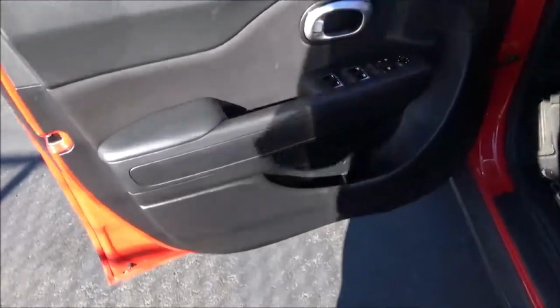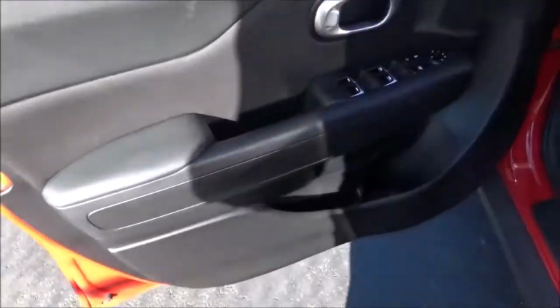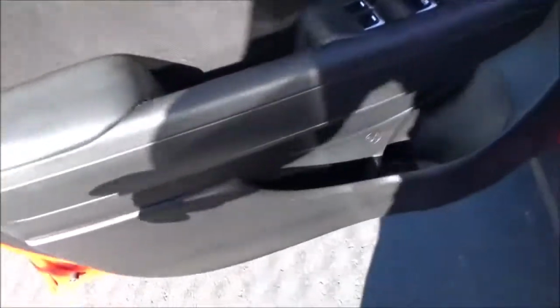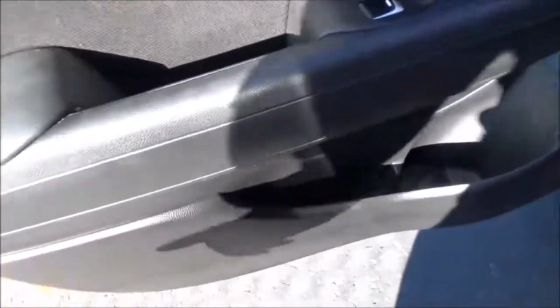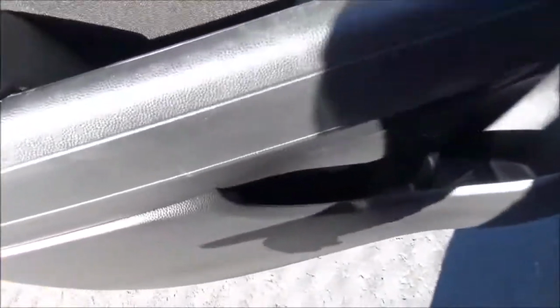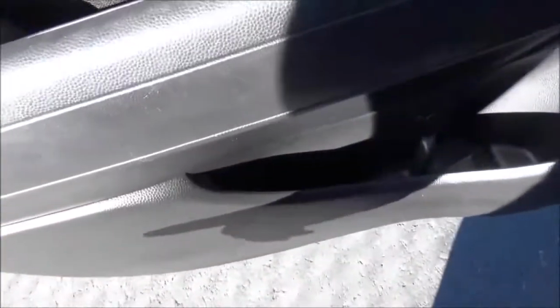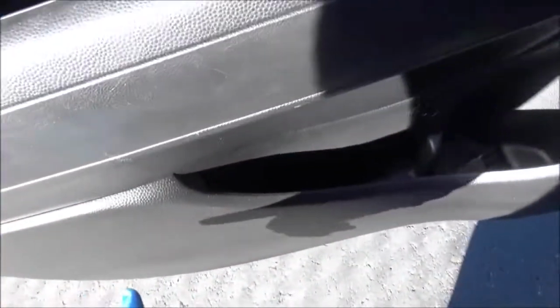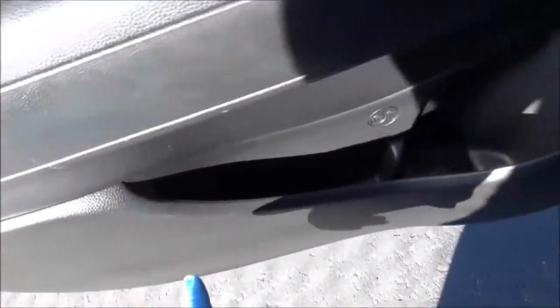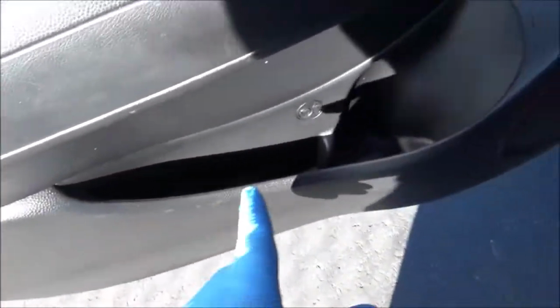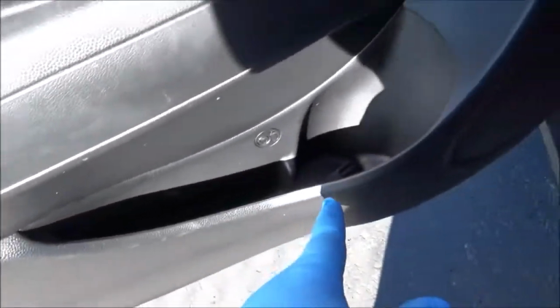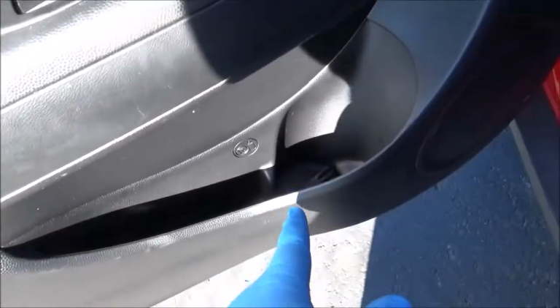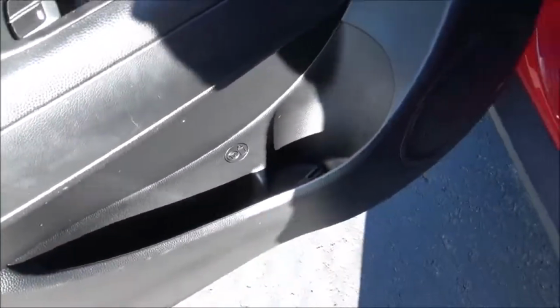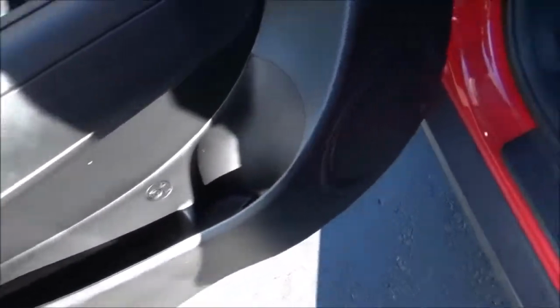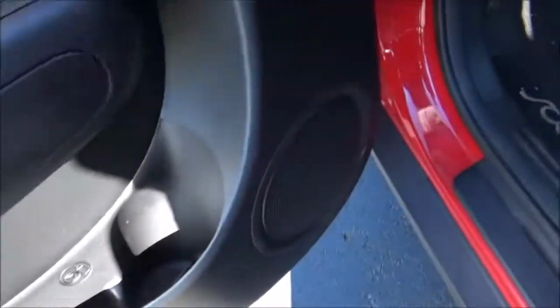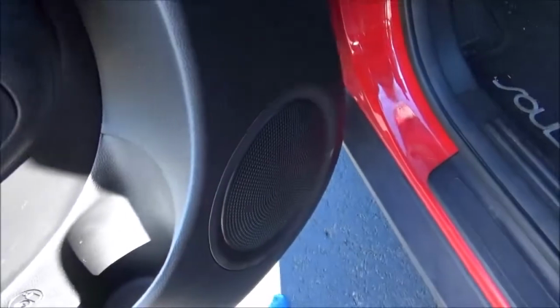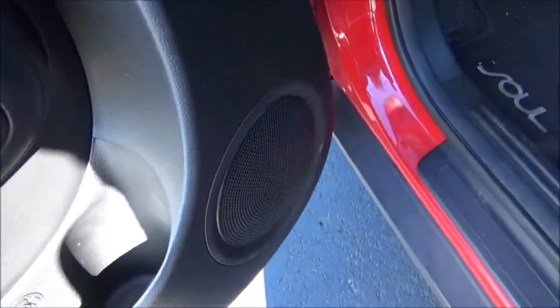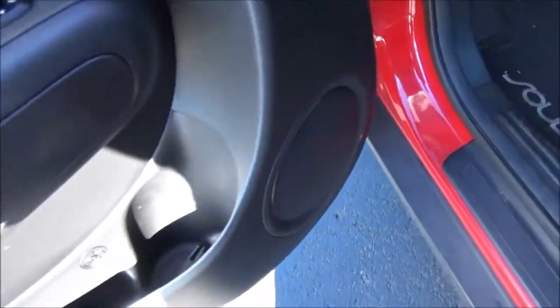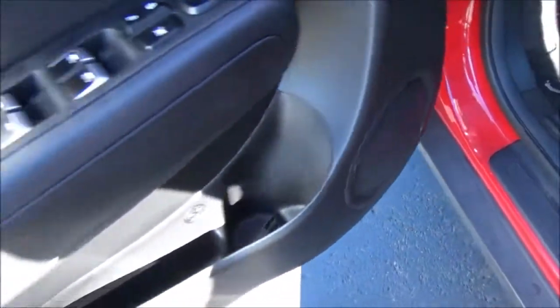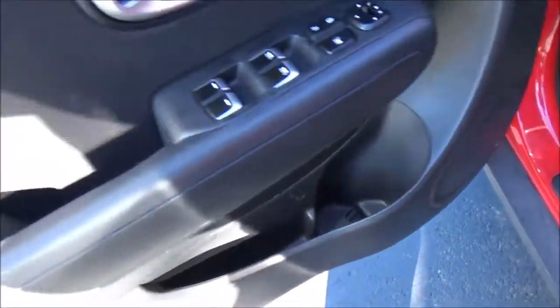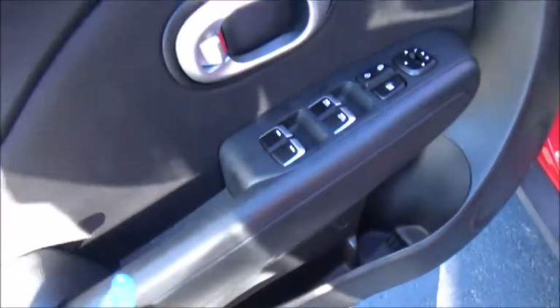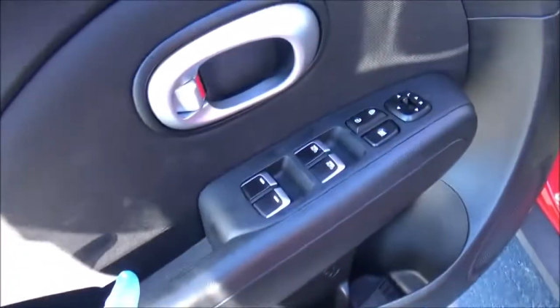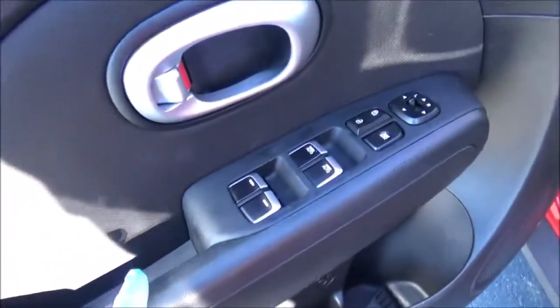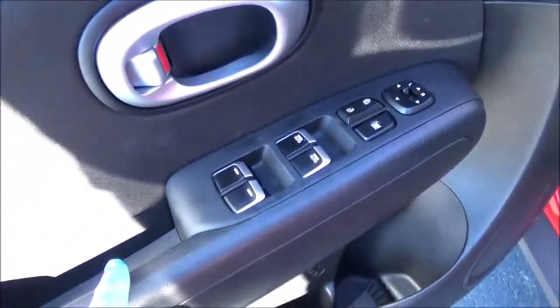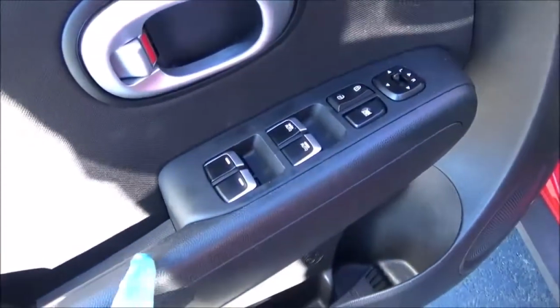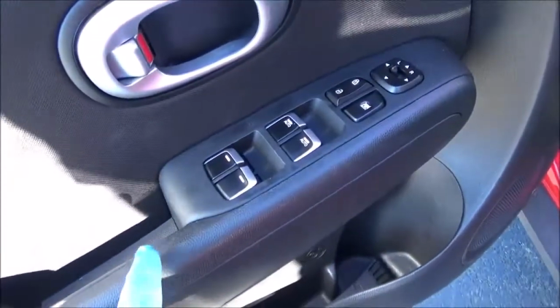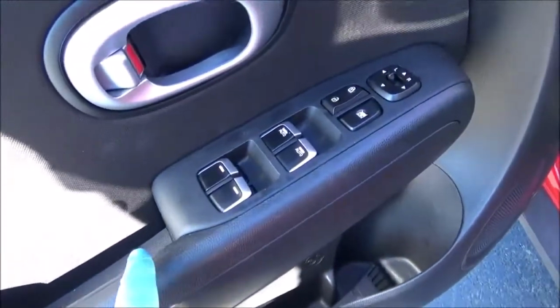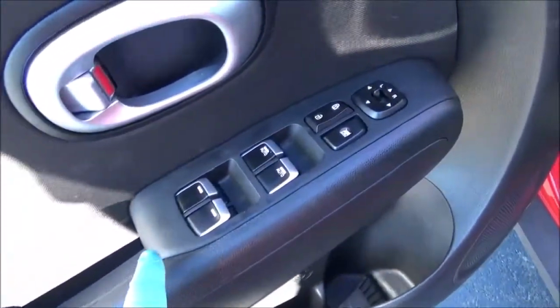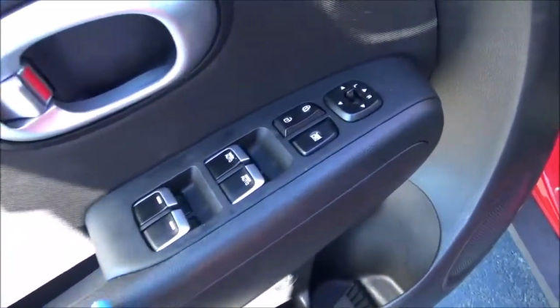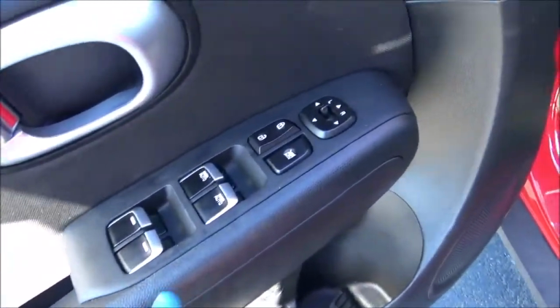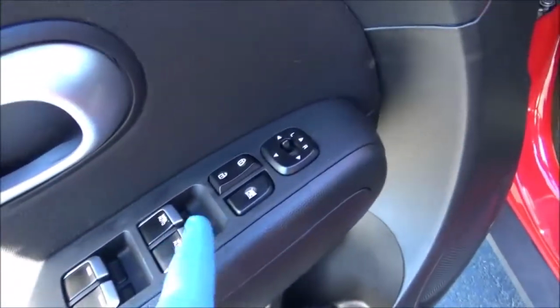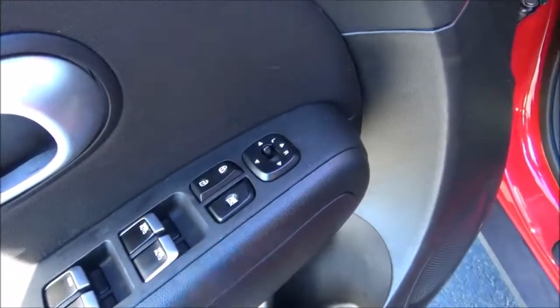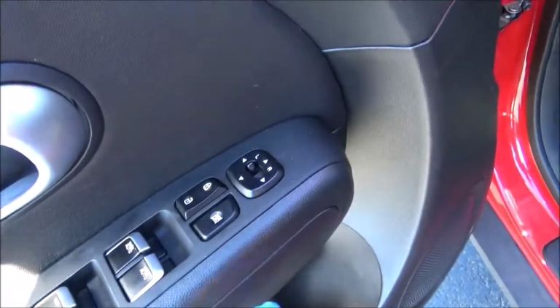On the driver's door panel, we've got some storage with a bottle holder, a speaker for your sound system, and right here you've got all the power controls for your windows, door locks, and mirrors.